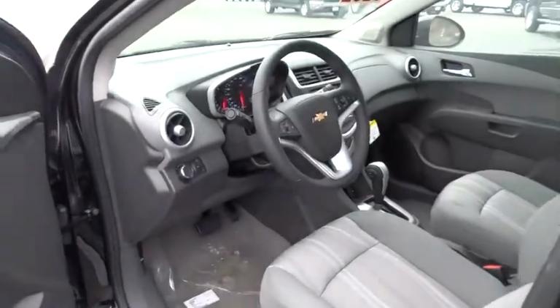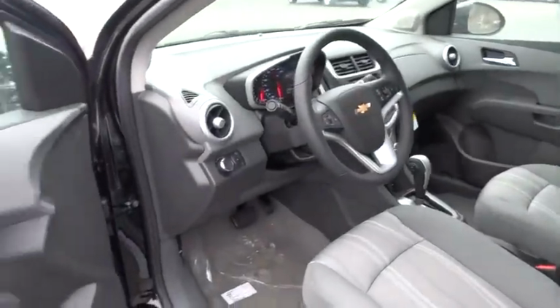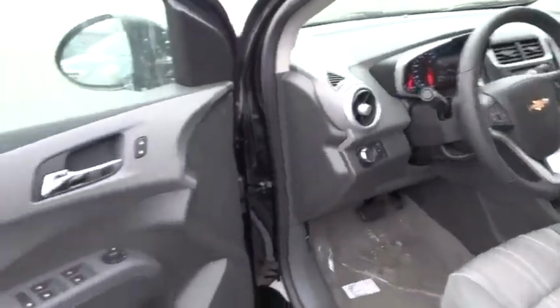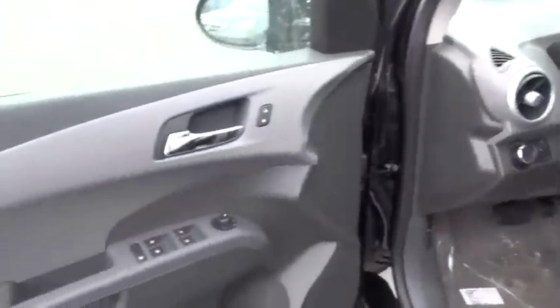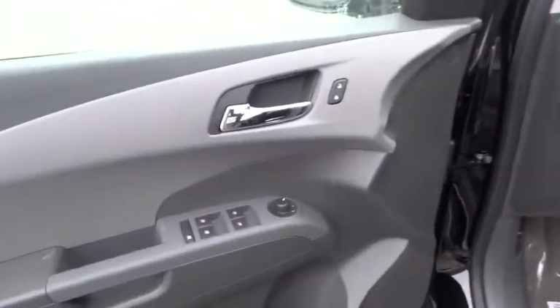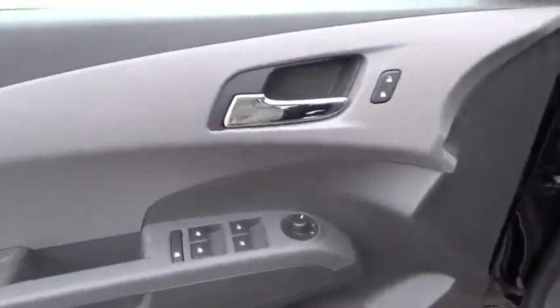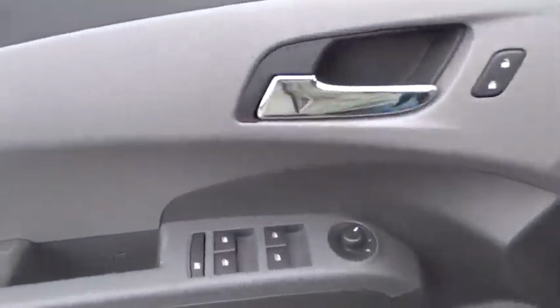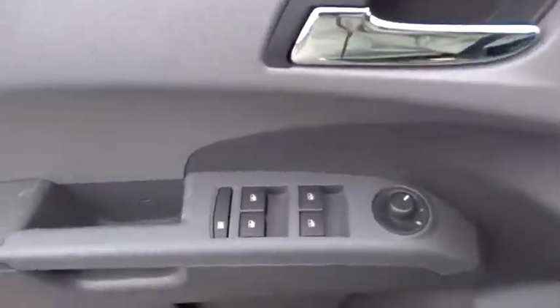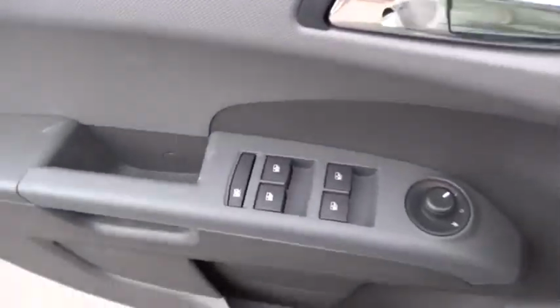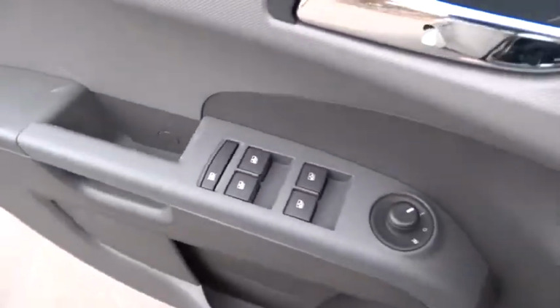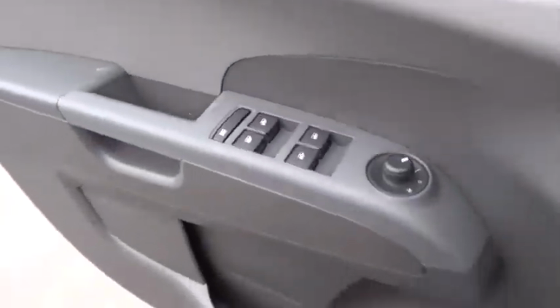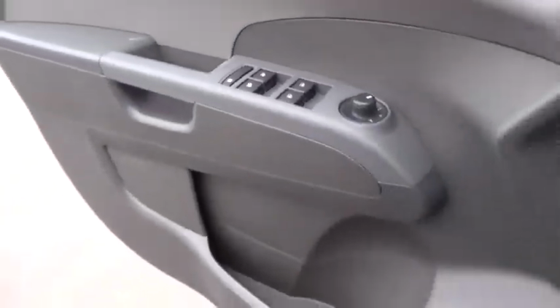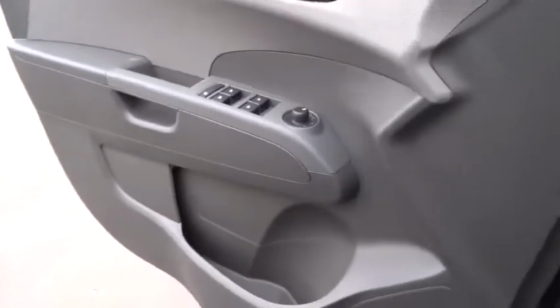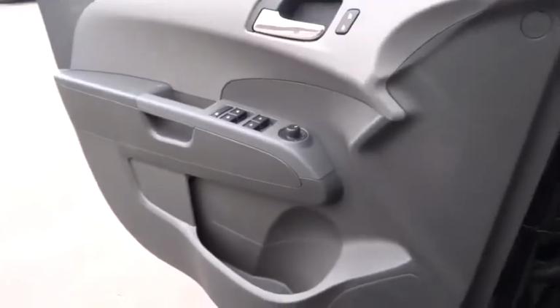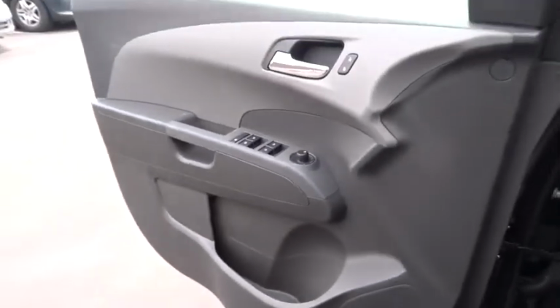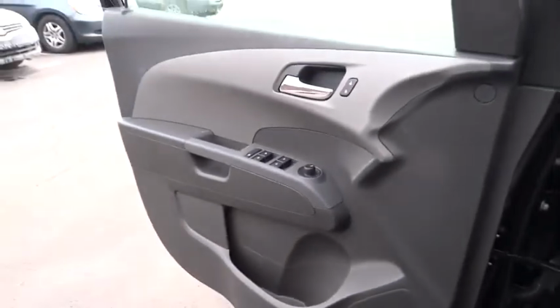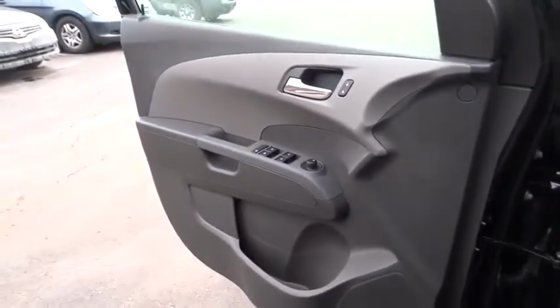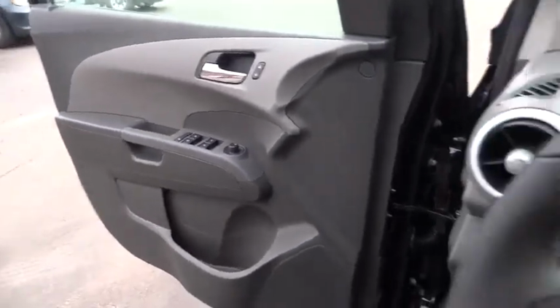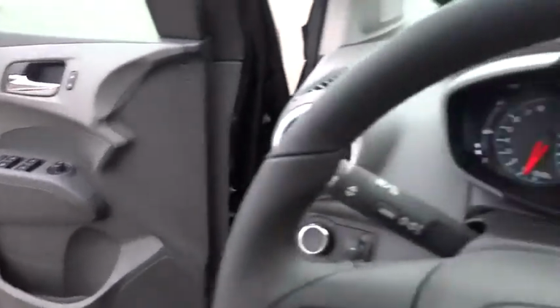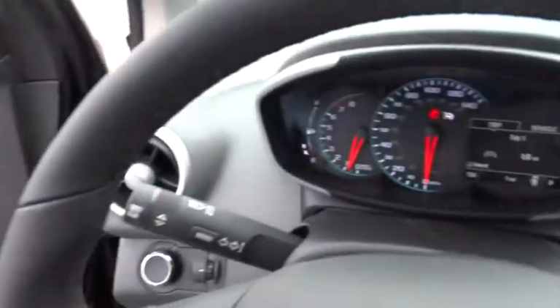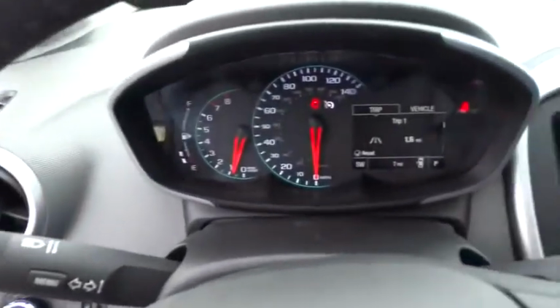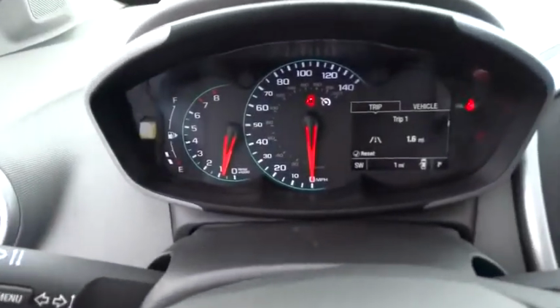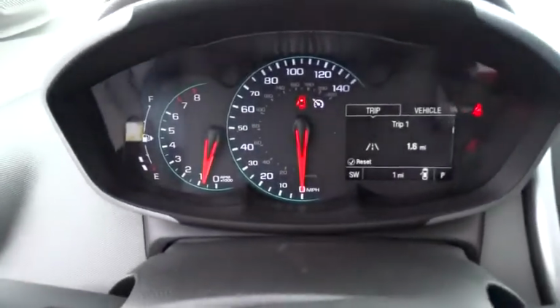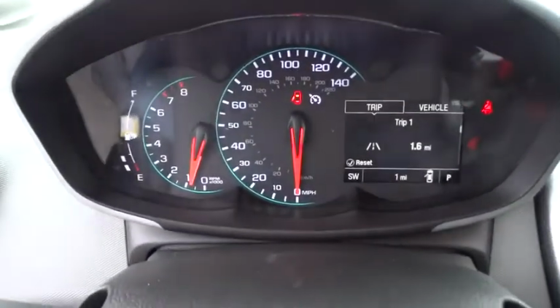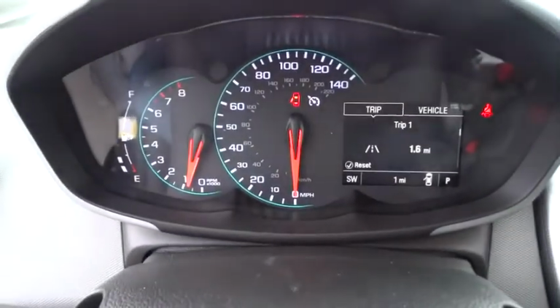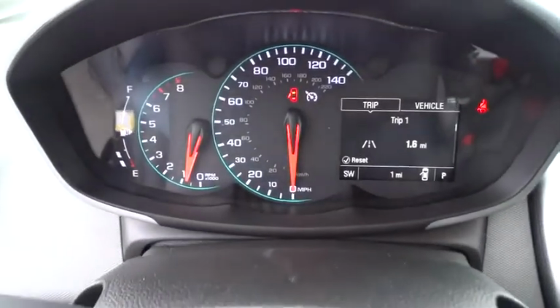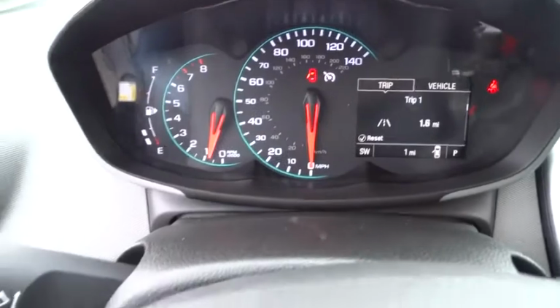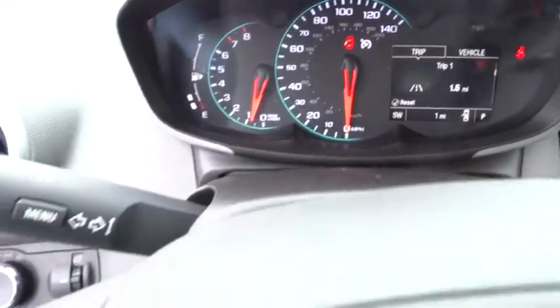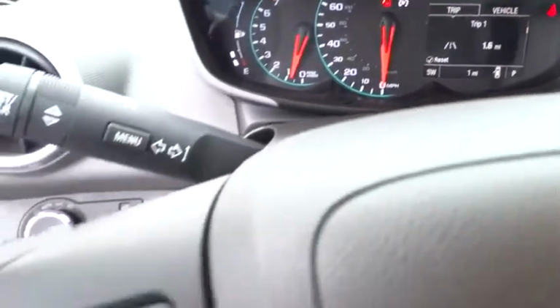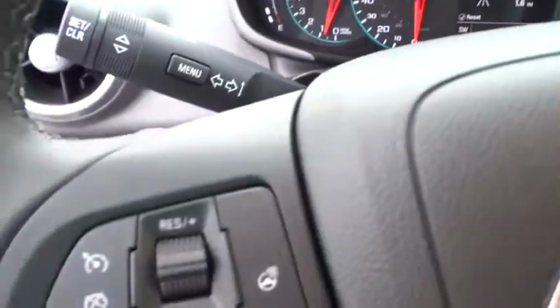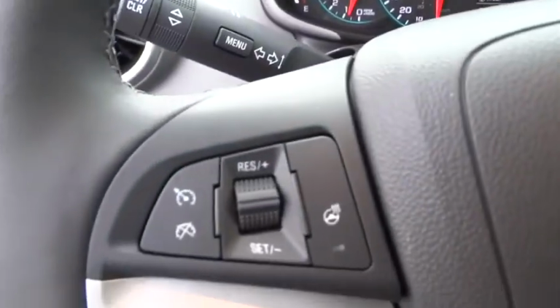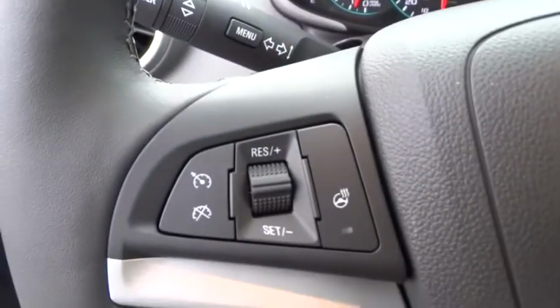Here are some of this vehicle's great options: stability control, traction control, anti-lock braking system, remote engine start, keyless entry, steering wheel audio controls, backup camera.